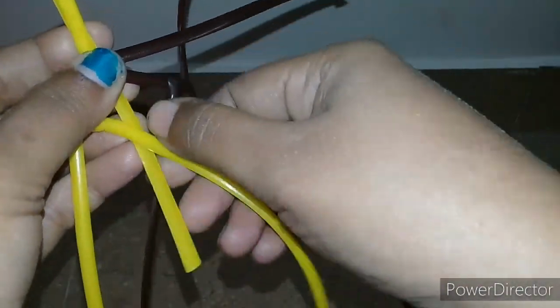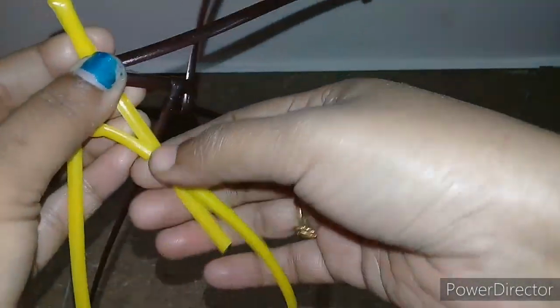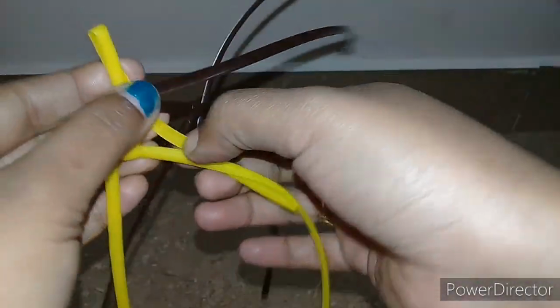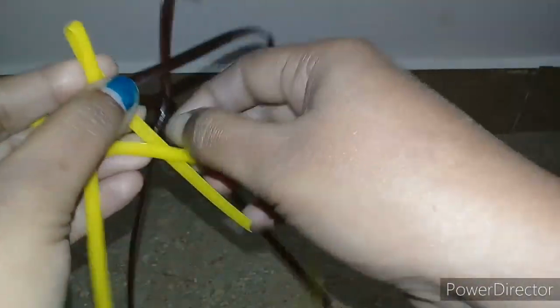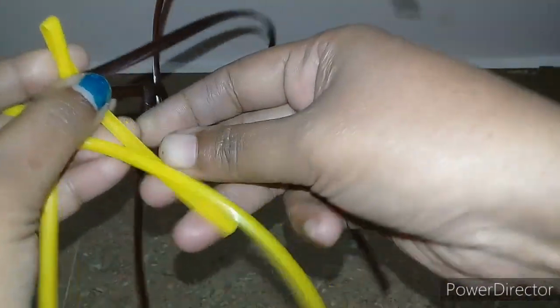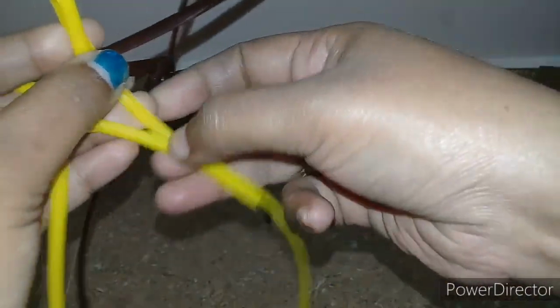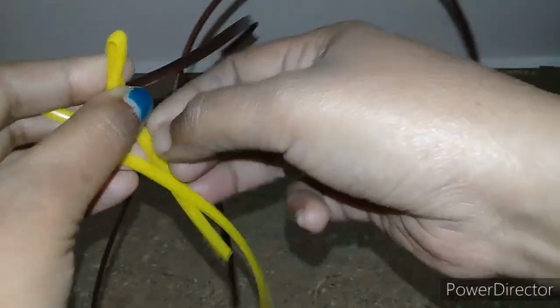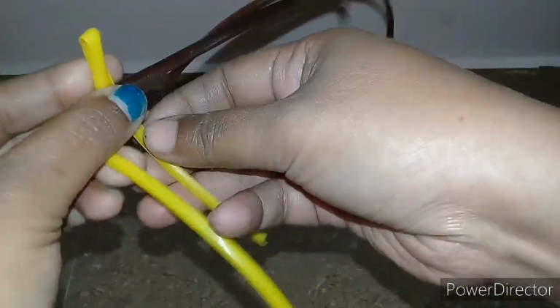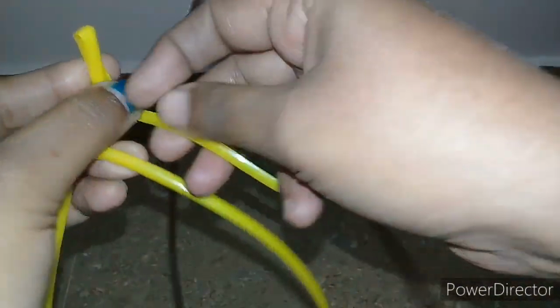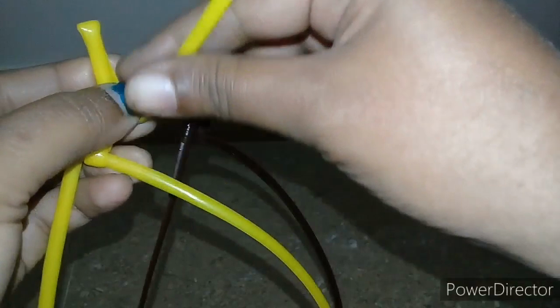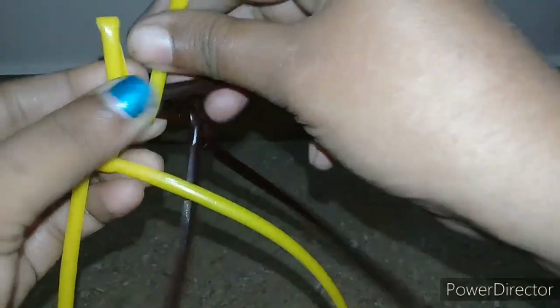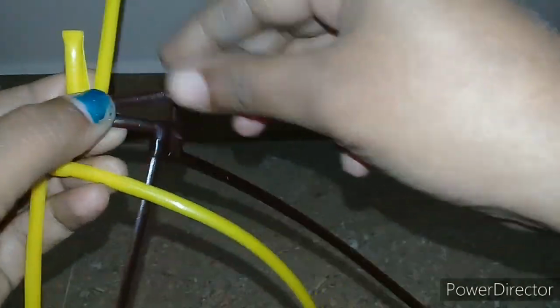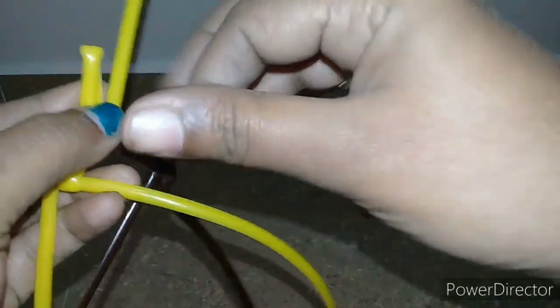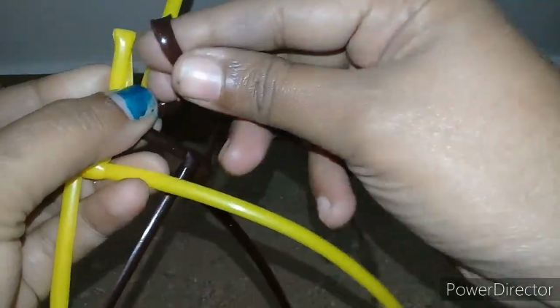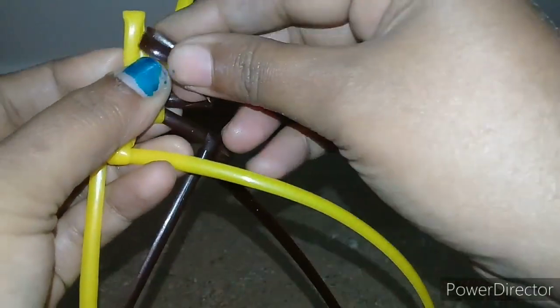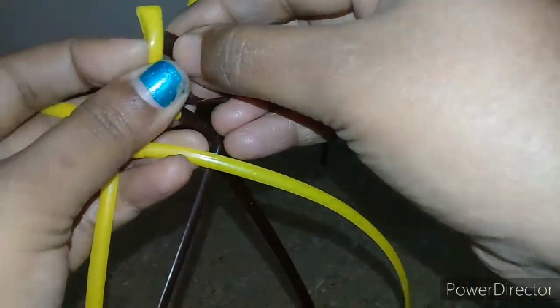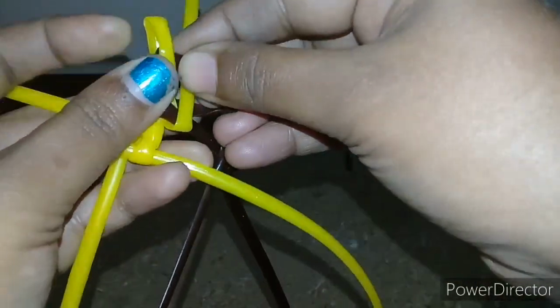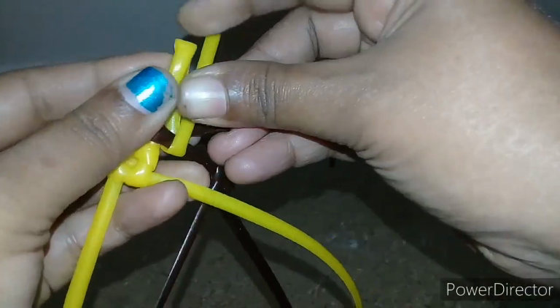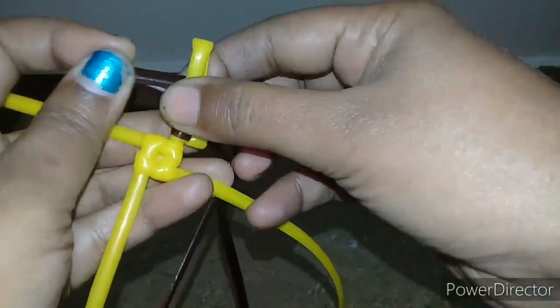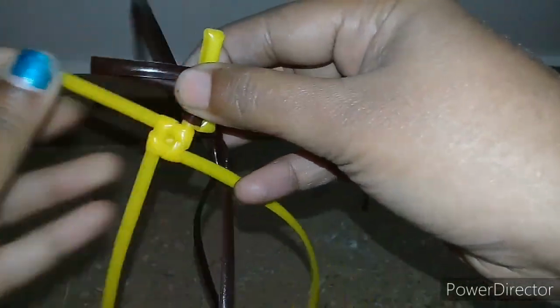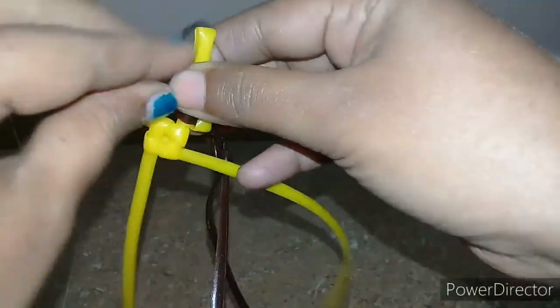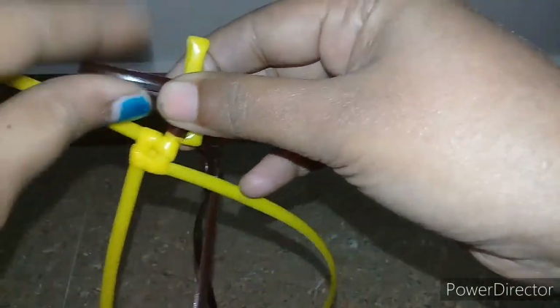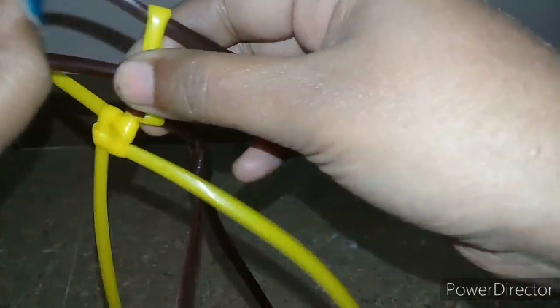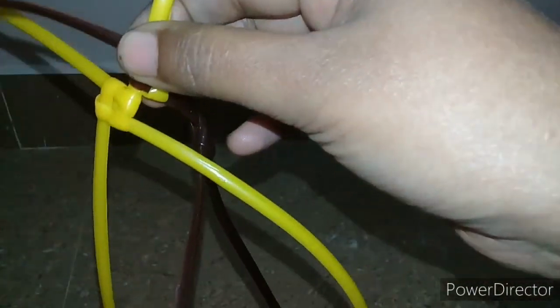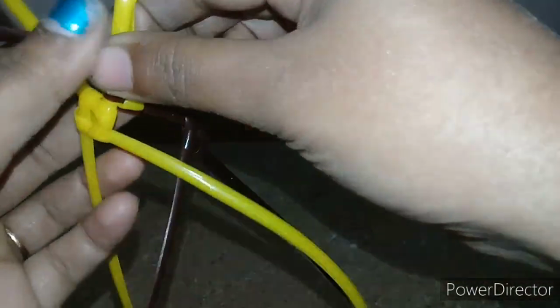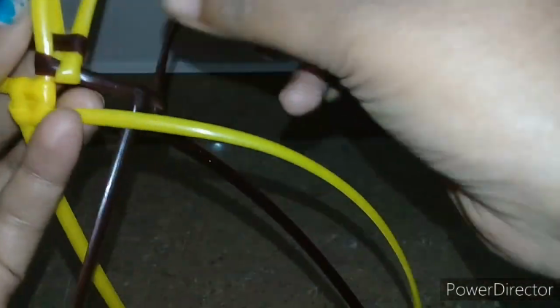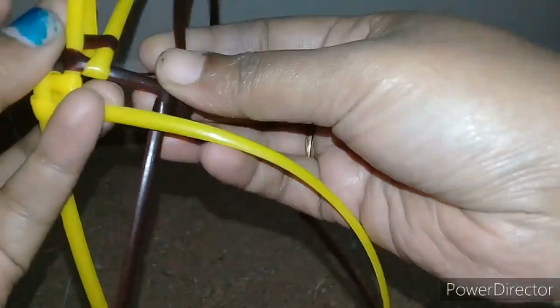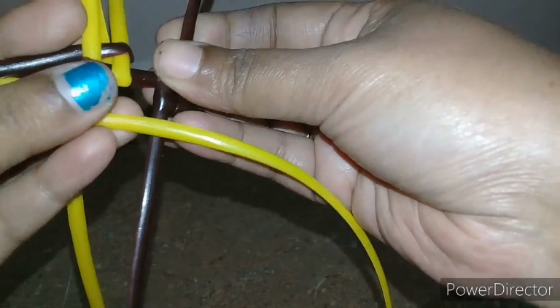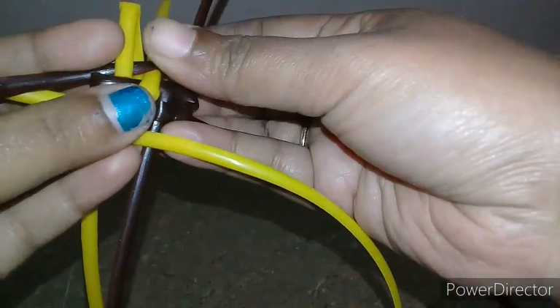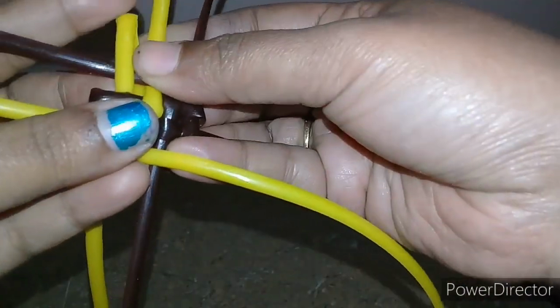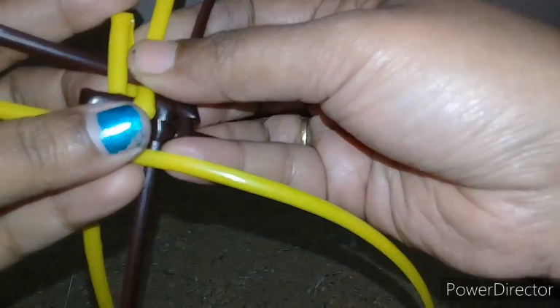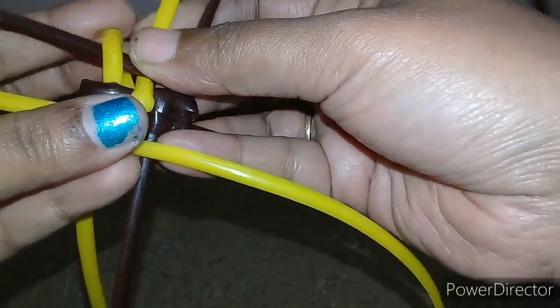Now we will add this wire. When we add two pair, we will add a string — like this other one.